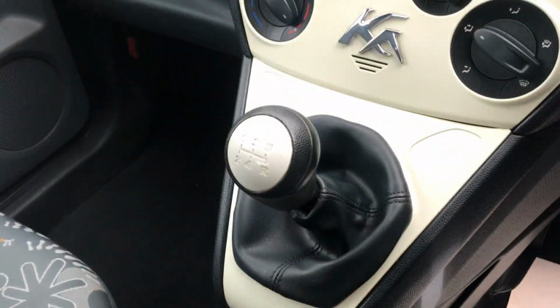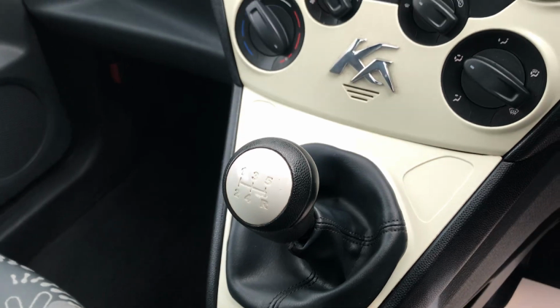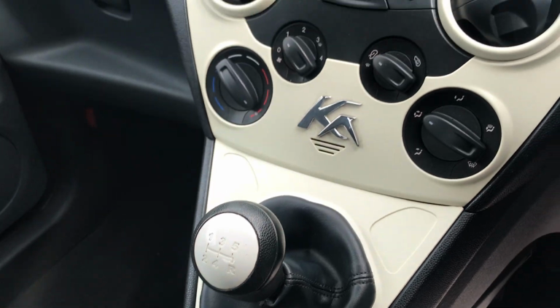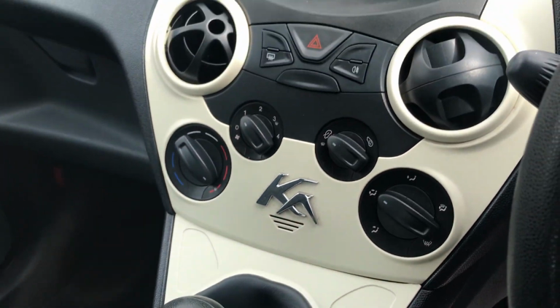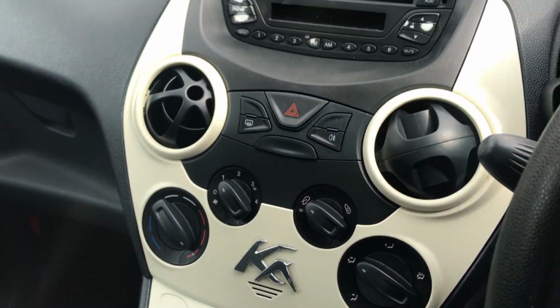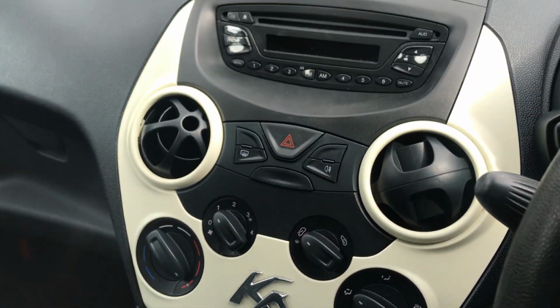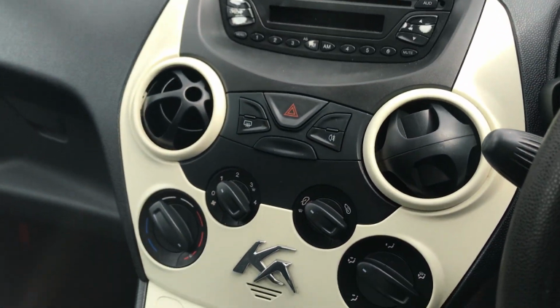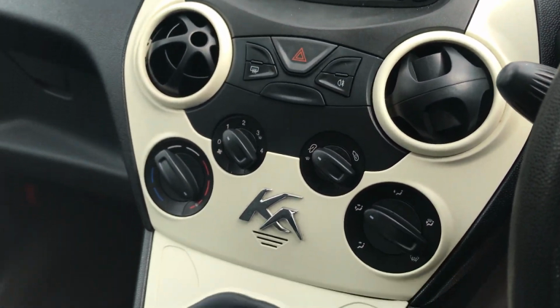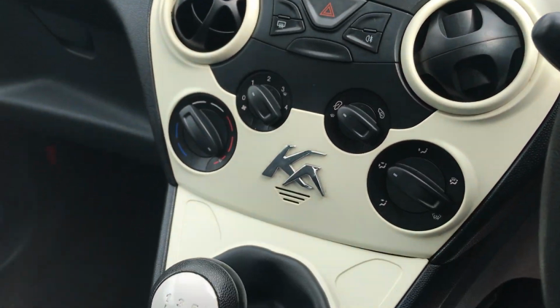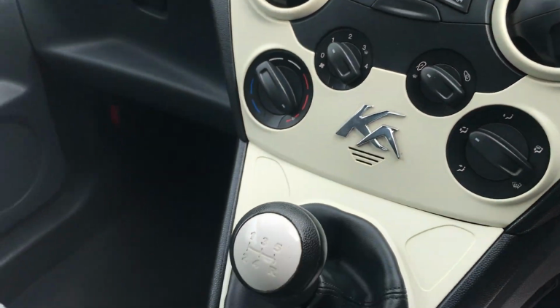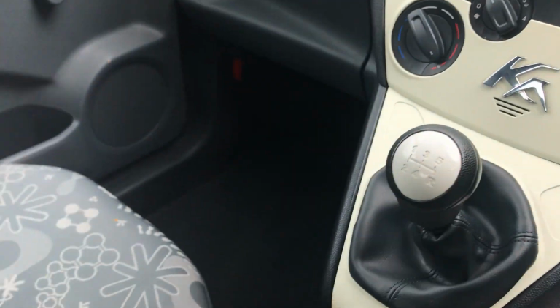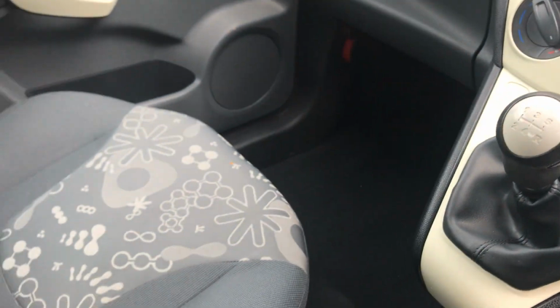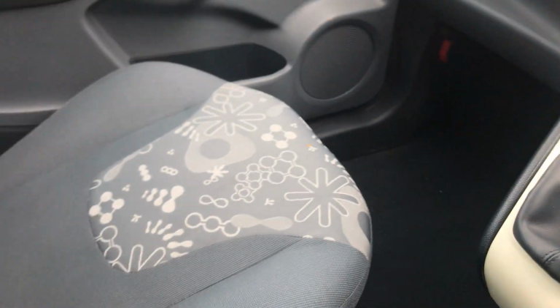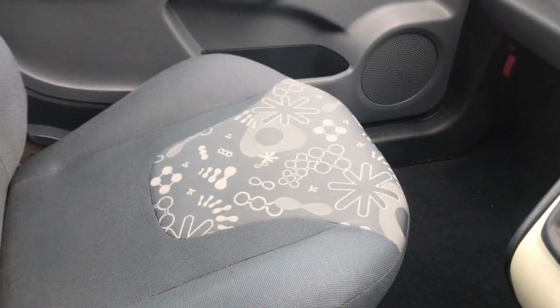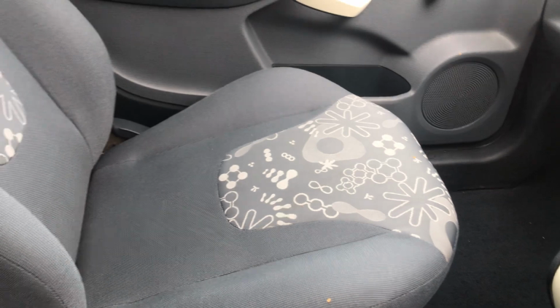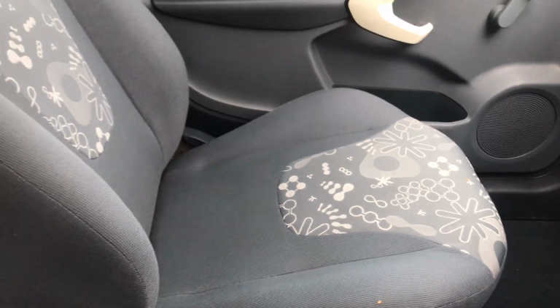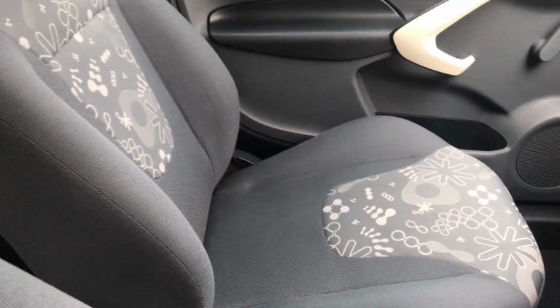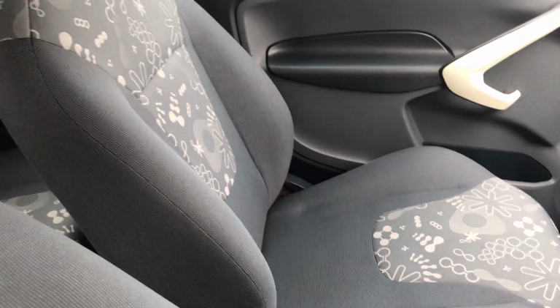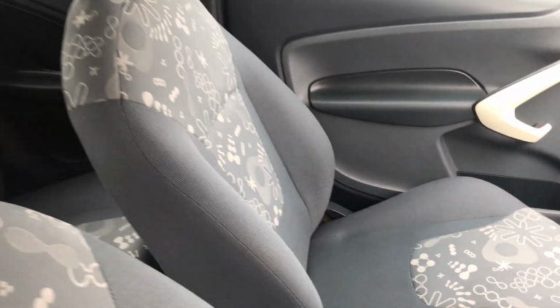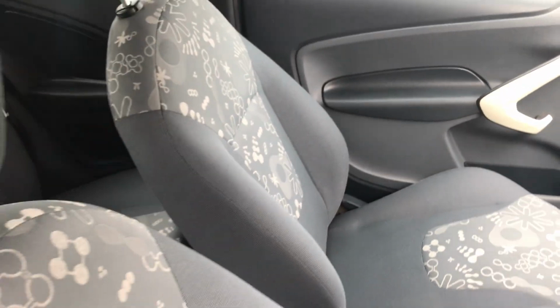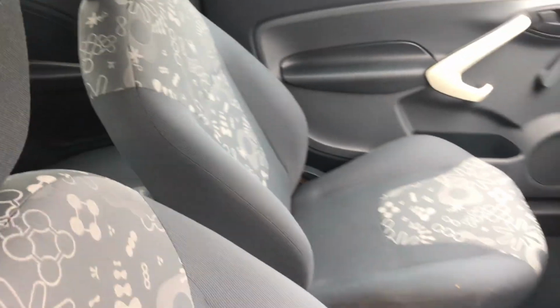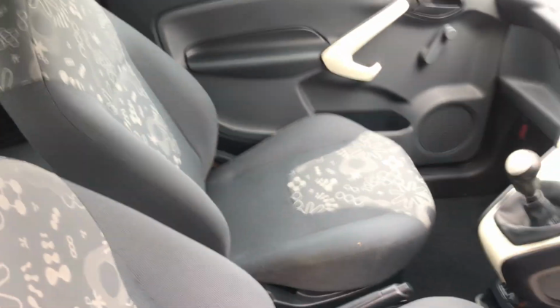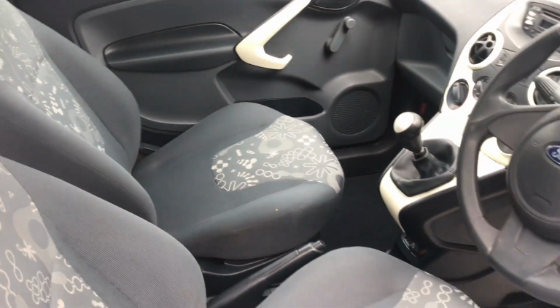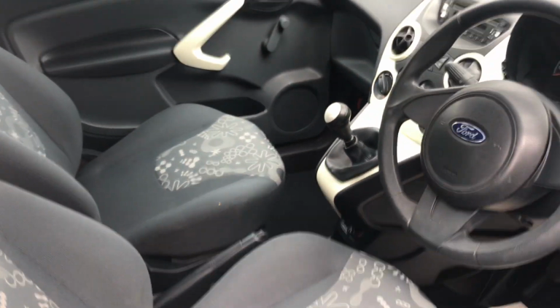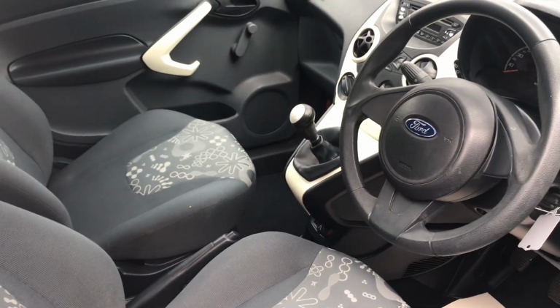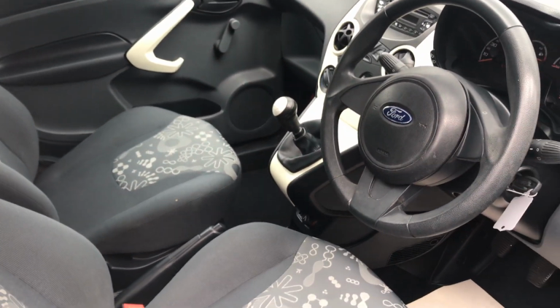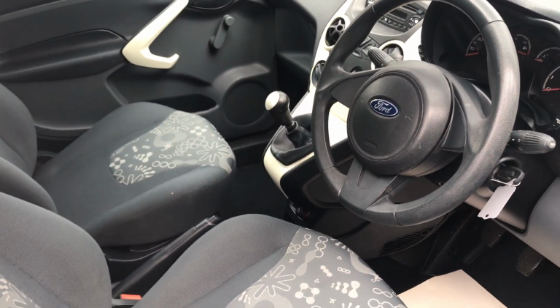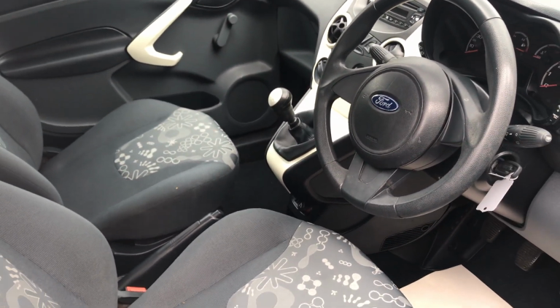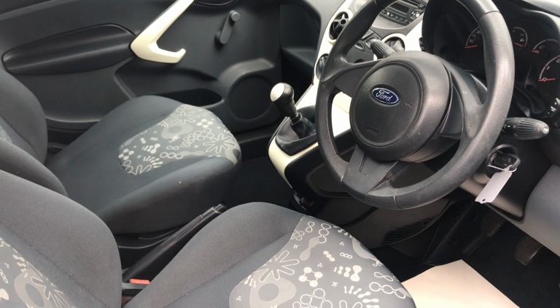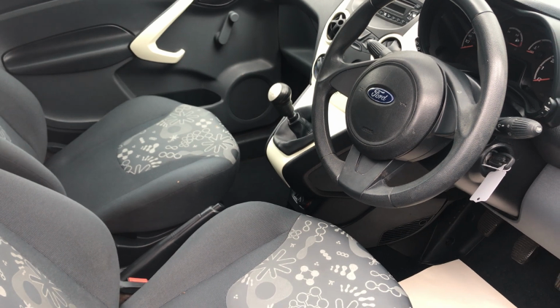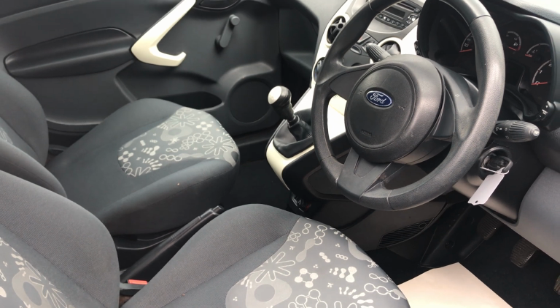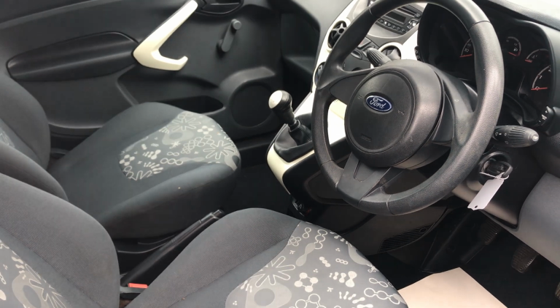Five speed manual gearbox, radio CD, and overall it's a good little hatchback — only £30 a year road tax and great on fuel. If you'd like any more information at all on this vehicle, please give me a call on the number on the advert. Thank you.